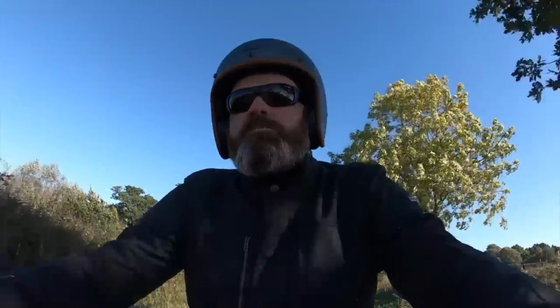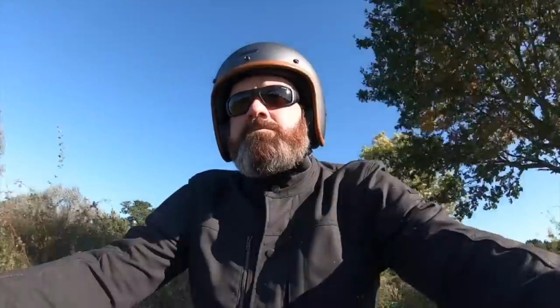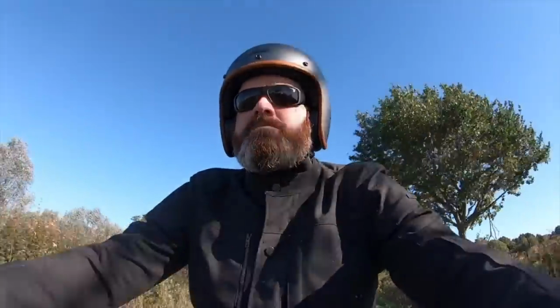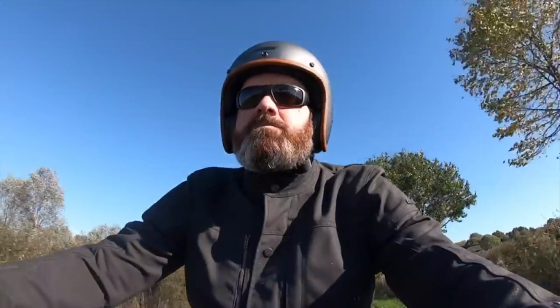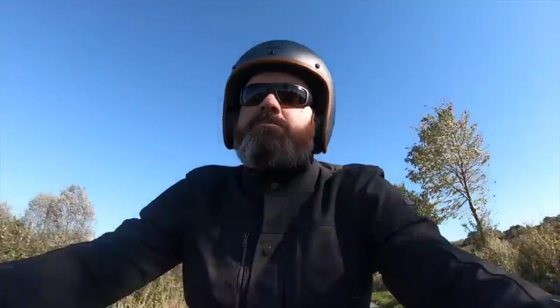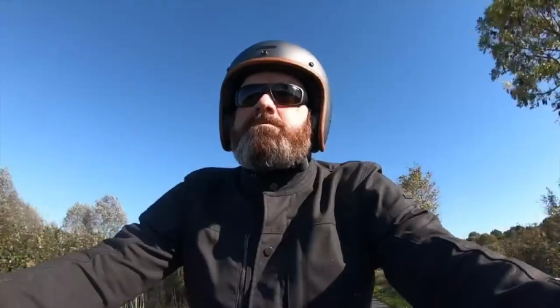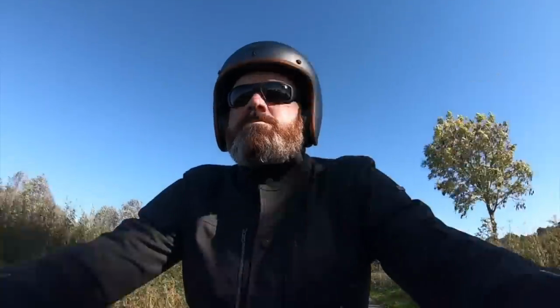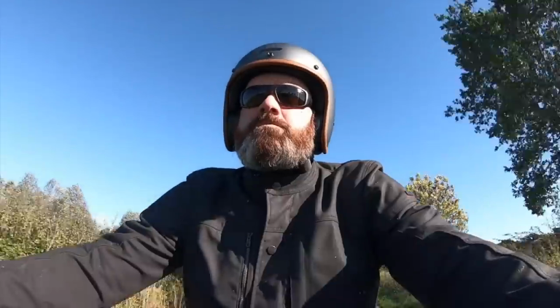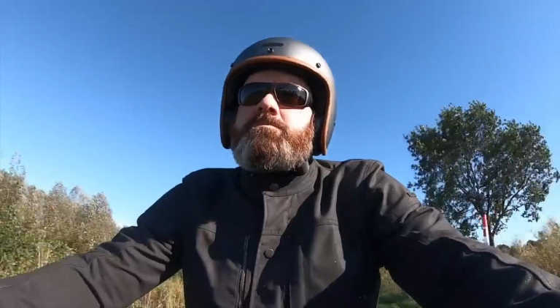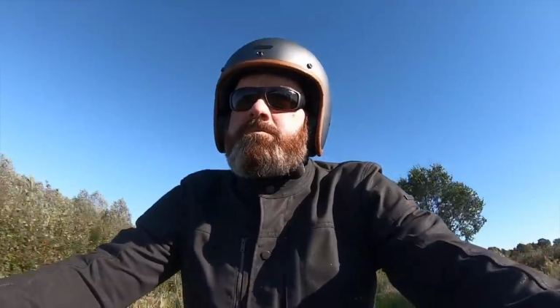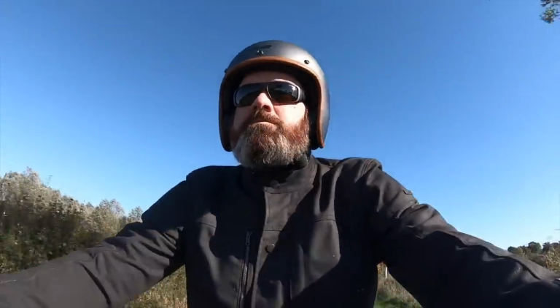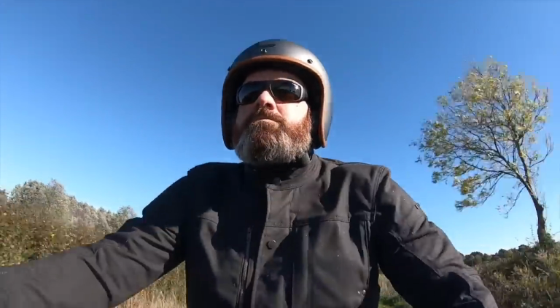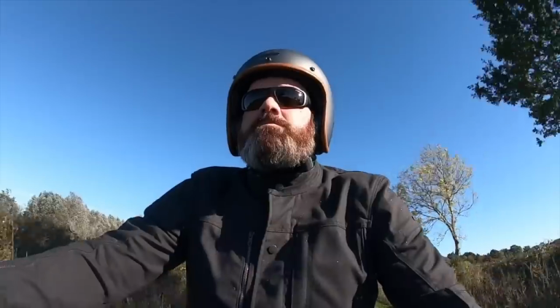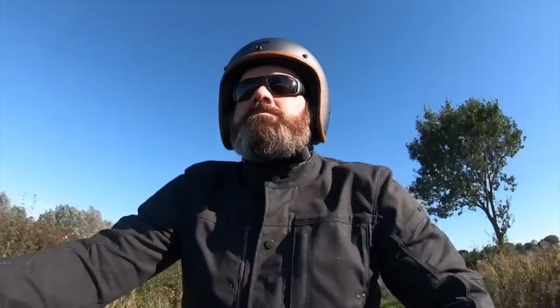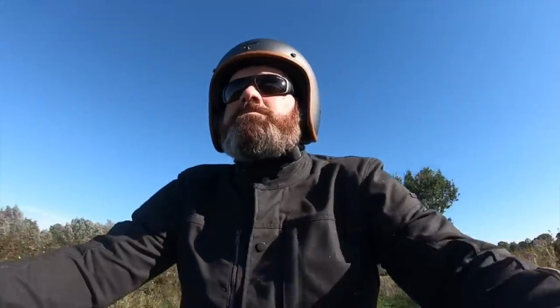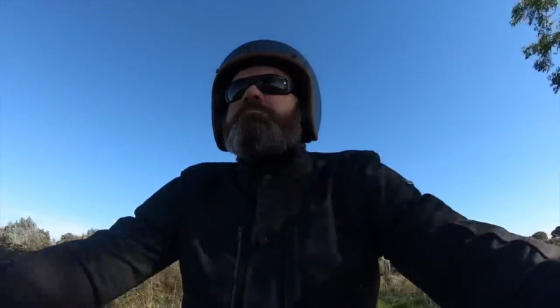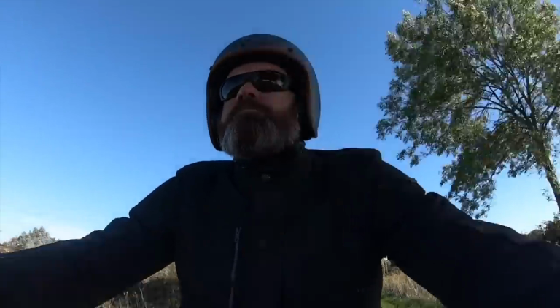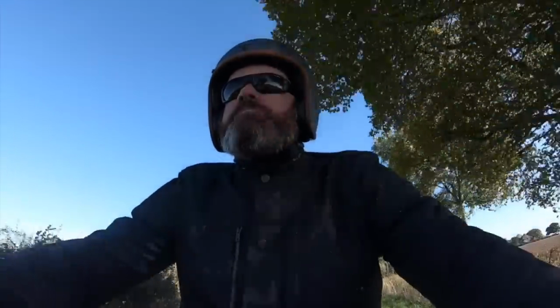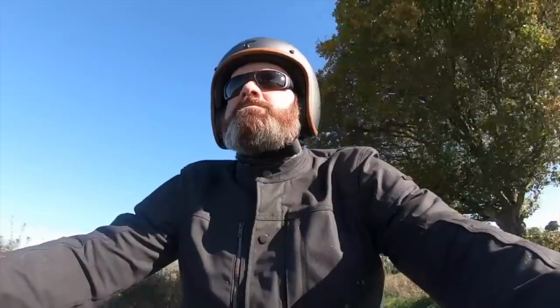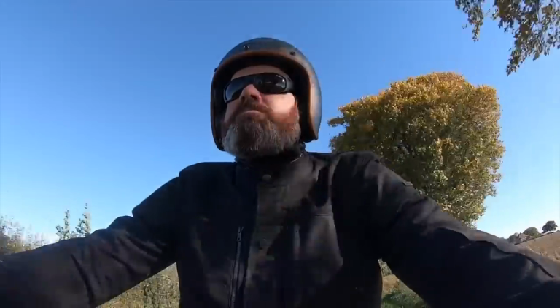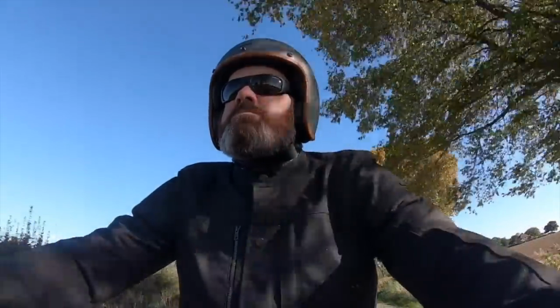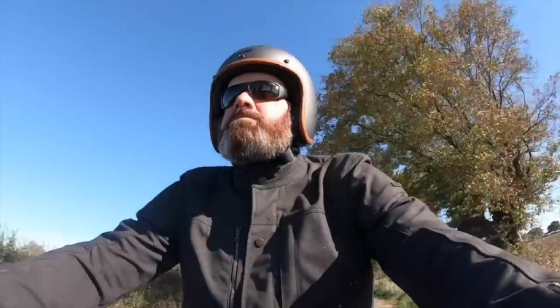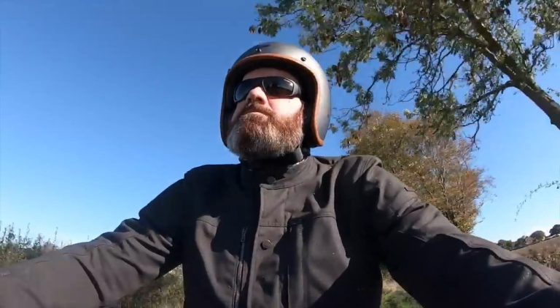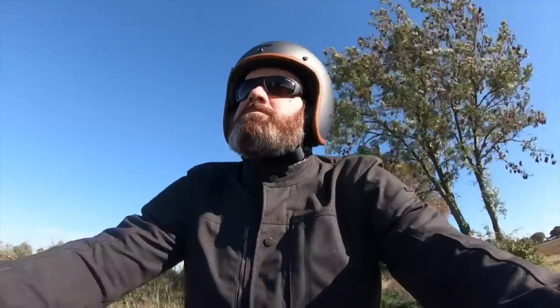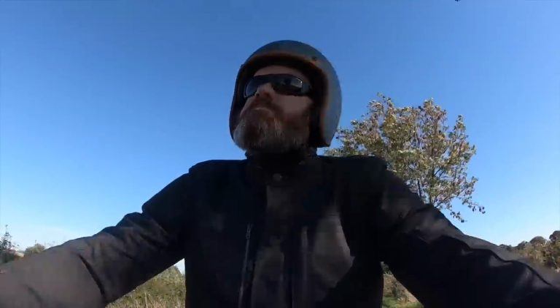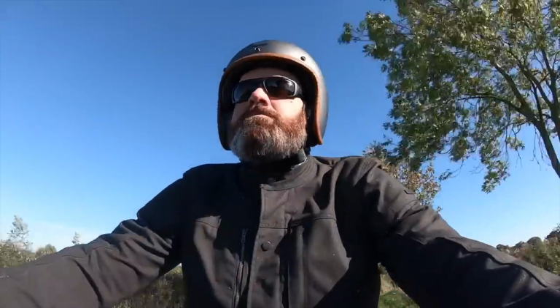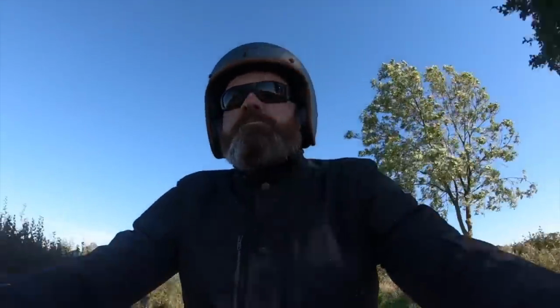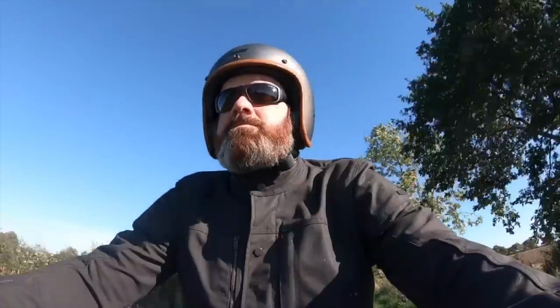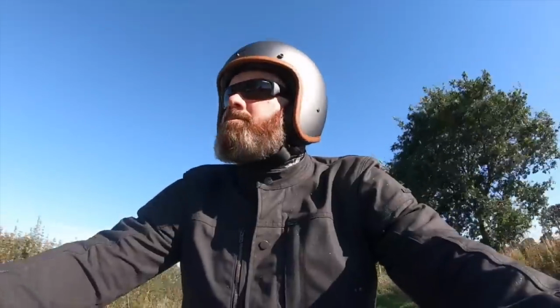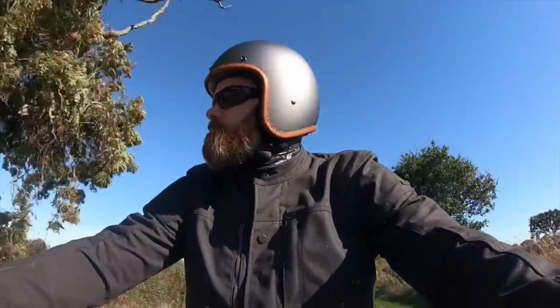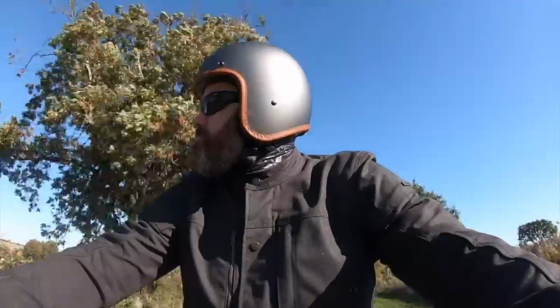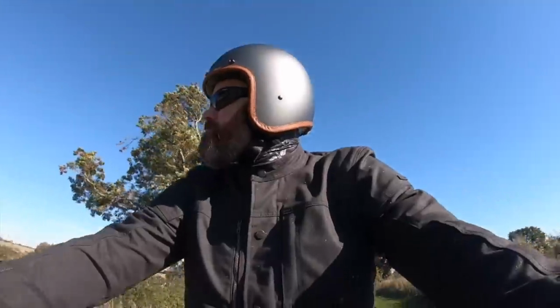Hi, Tony here. Welcome back to the channel and yet another helmet review. This time another open face, and one that I've been looking forward to getting my hands on for quite some time — it's the Hēdön Hēdönest.